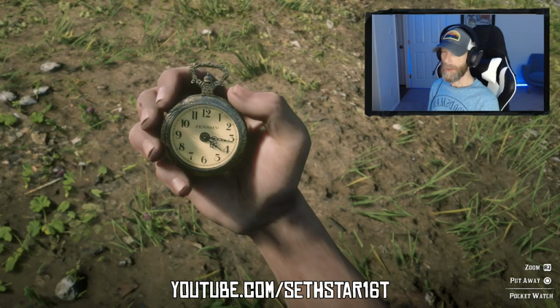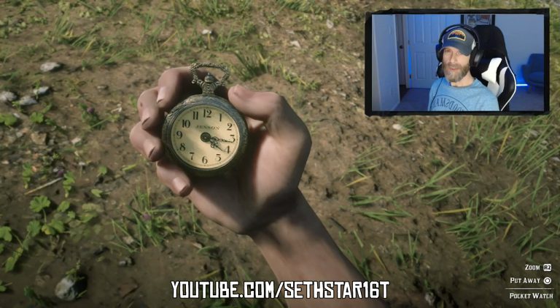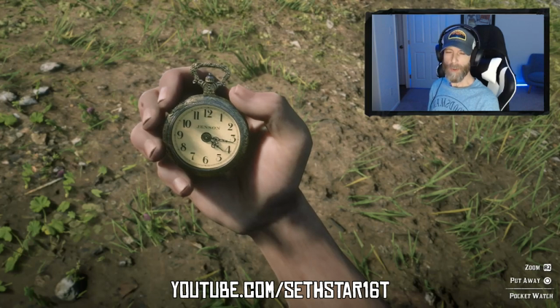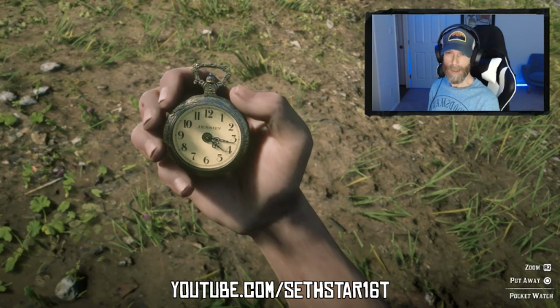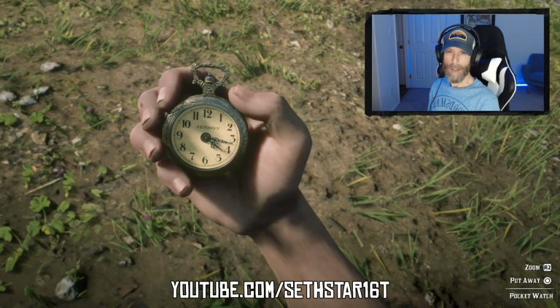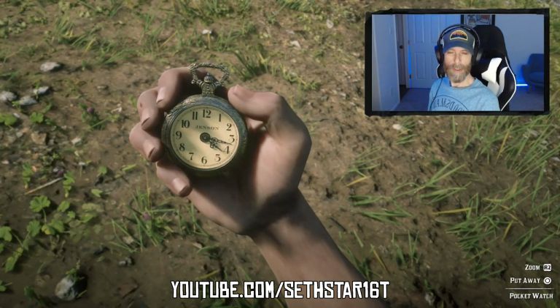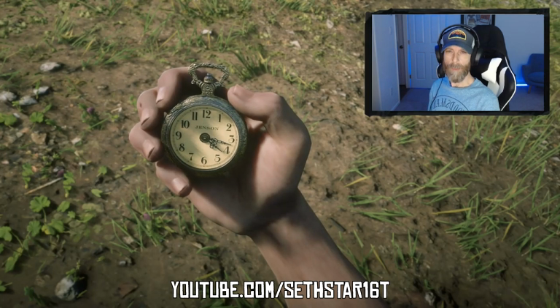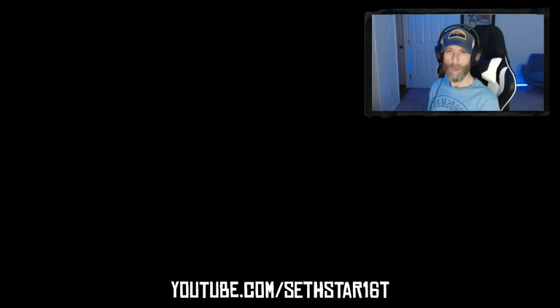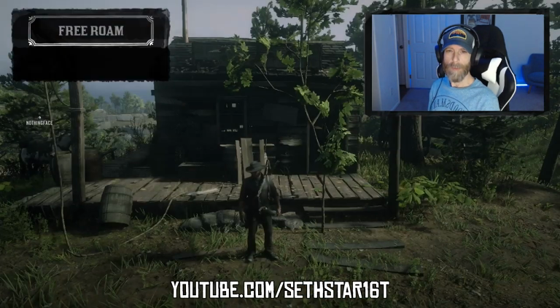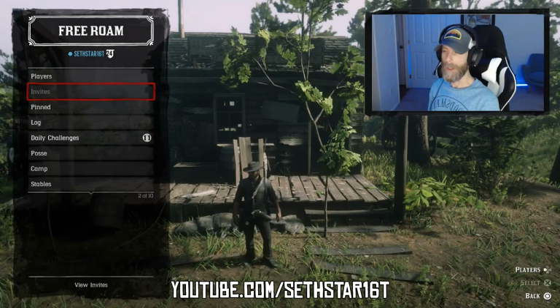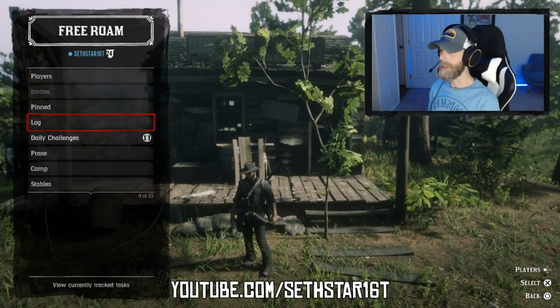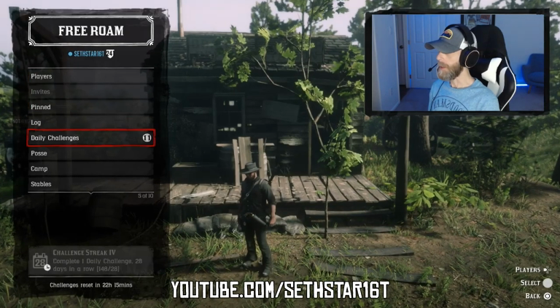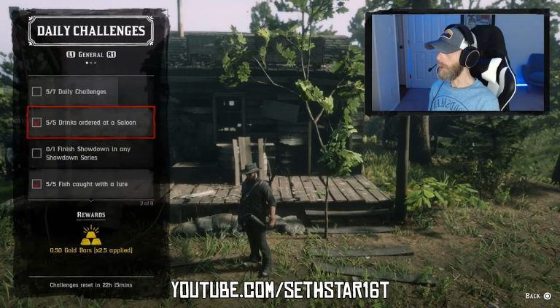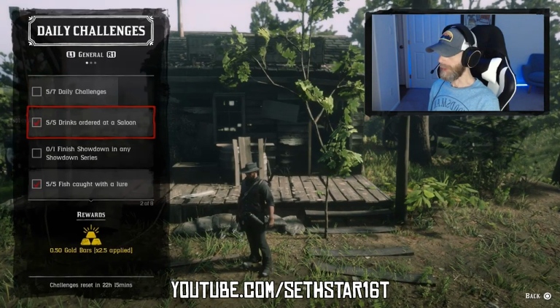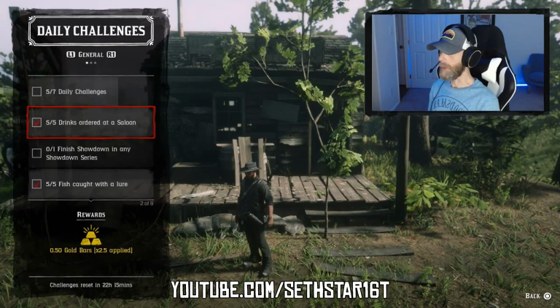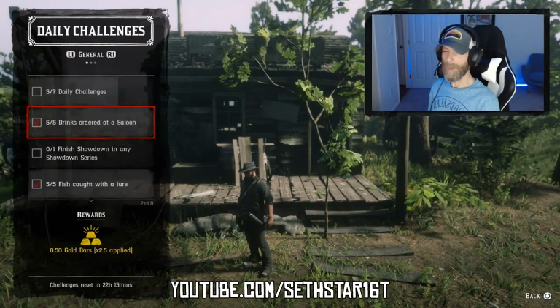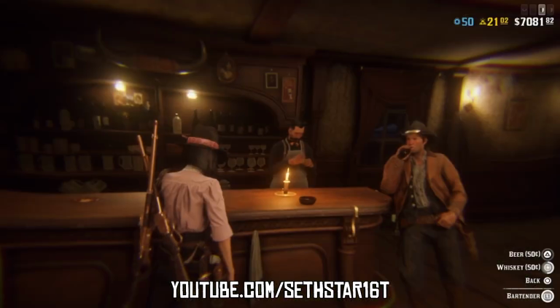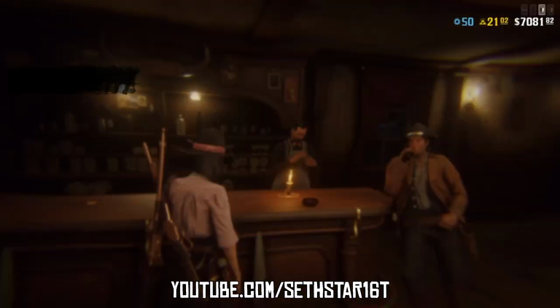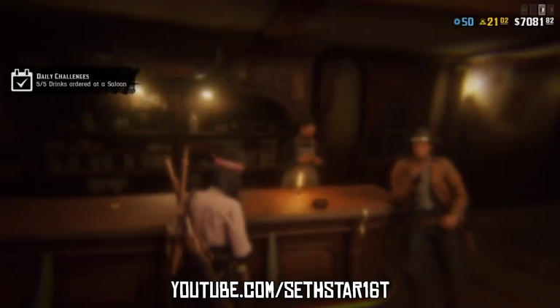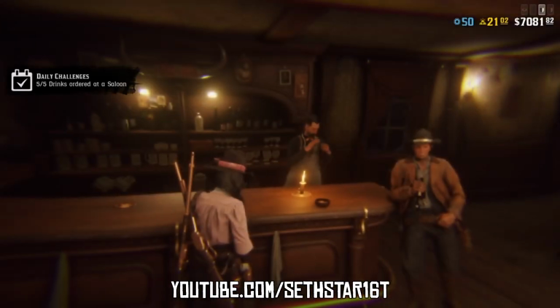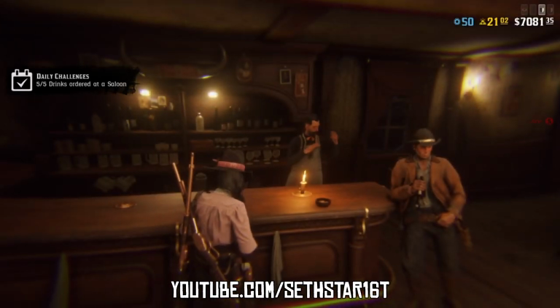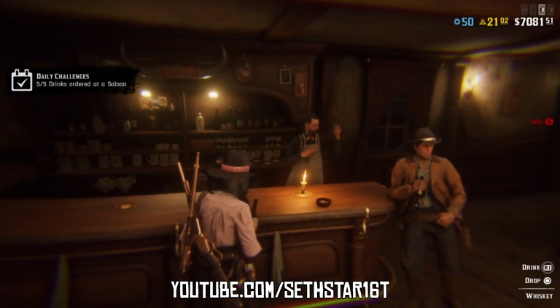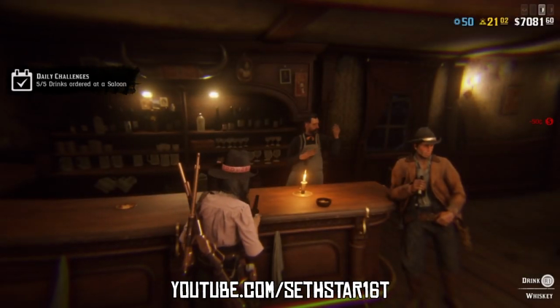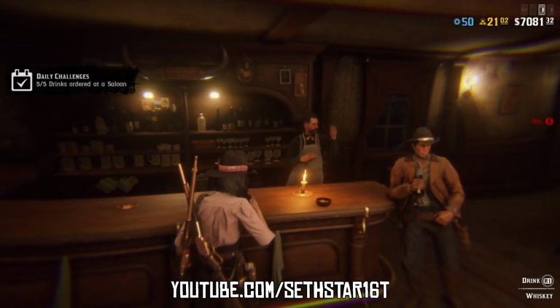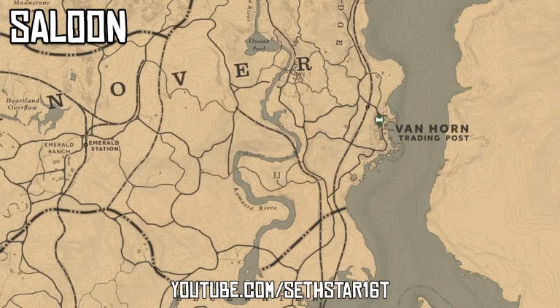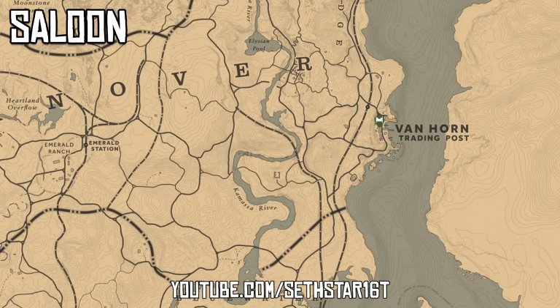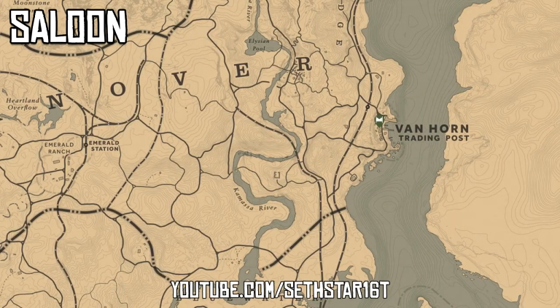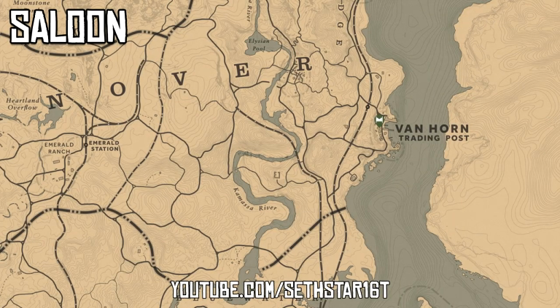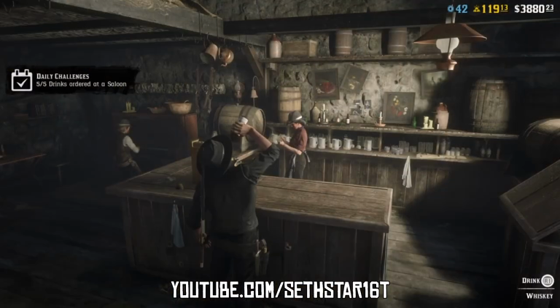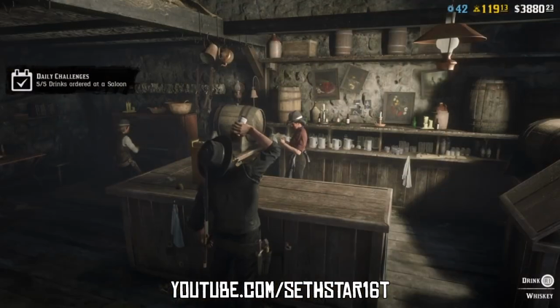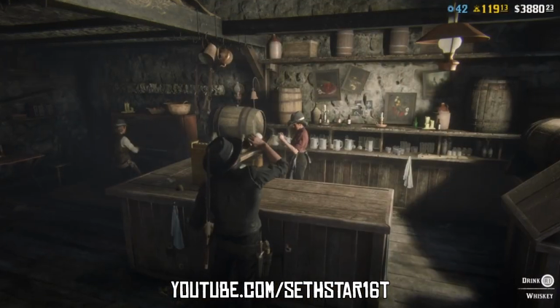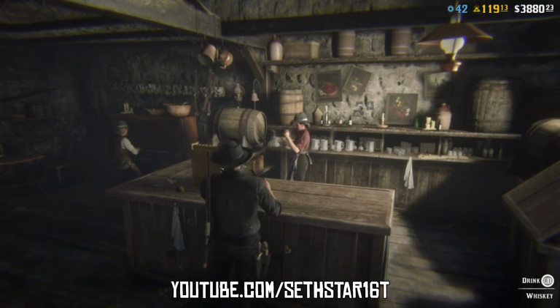60 Second Red Dead Online Daily Challenge Guide for October 7th, 2019. Number 1: Drinks ordered at a saloon. Hit up any of the saloons and order 5 drinks. Might as well hit the one in Van Horn if that's the area we're working today.